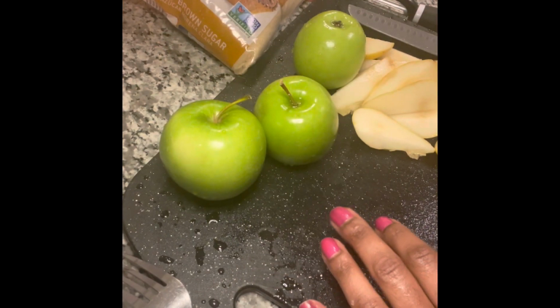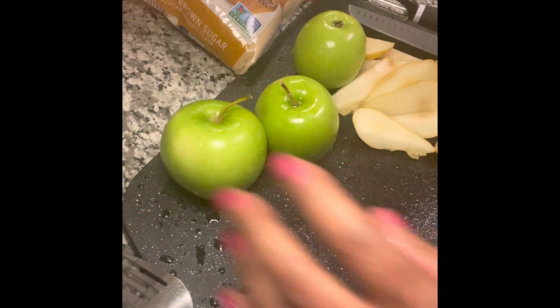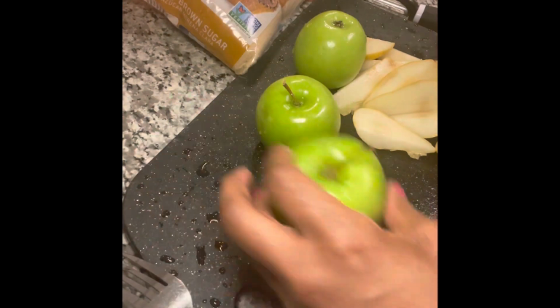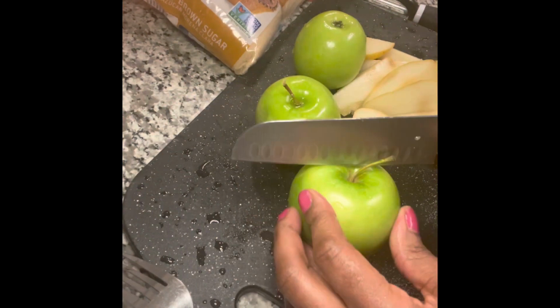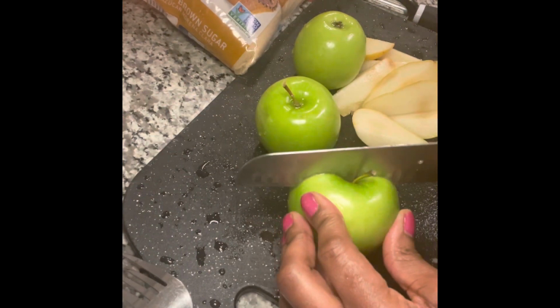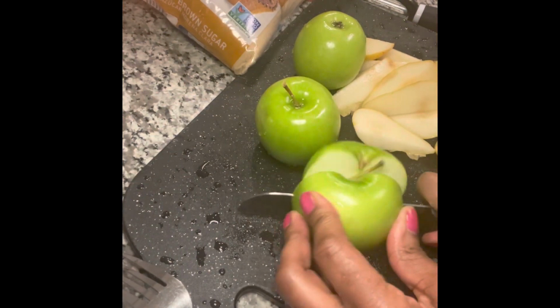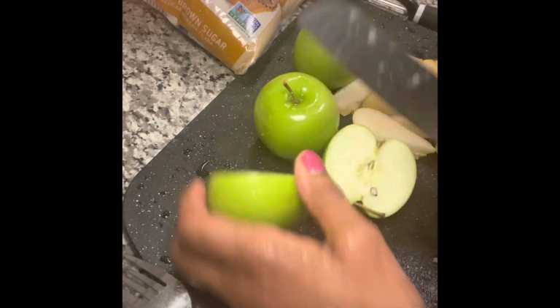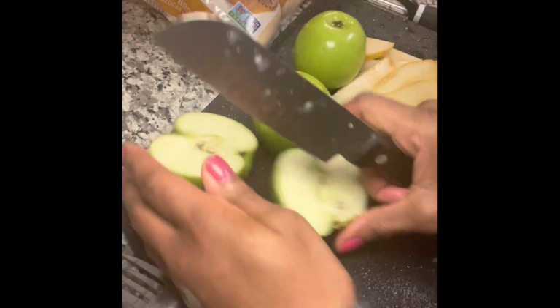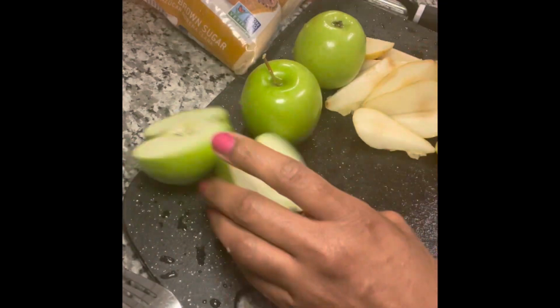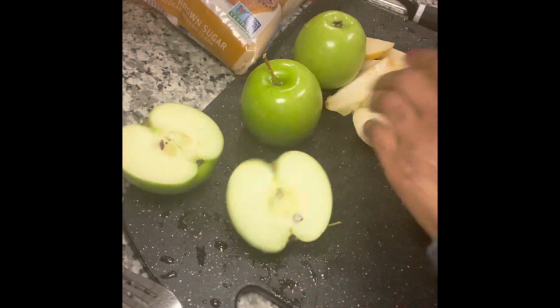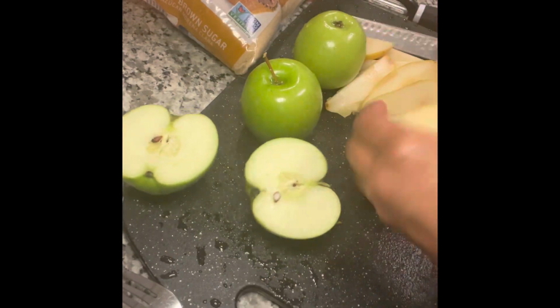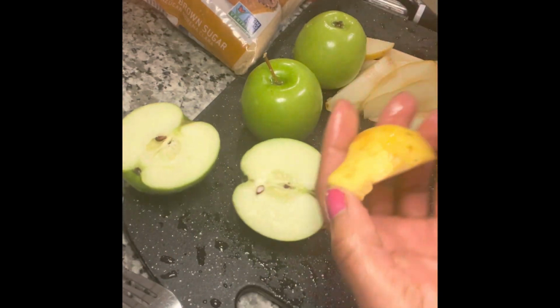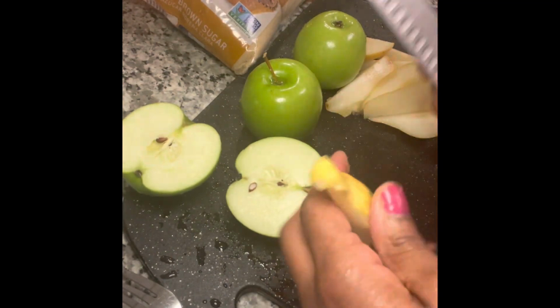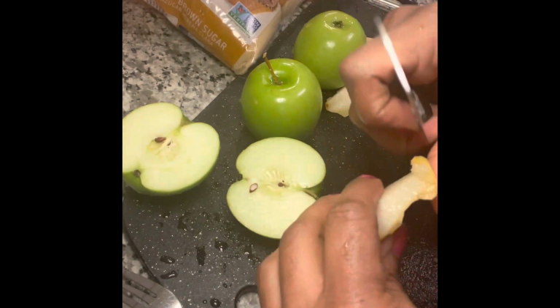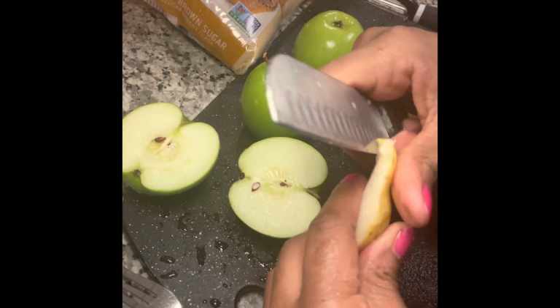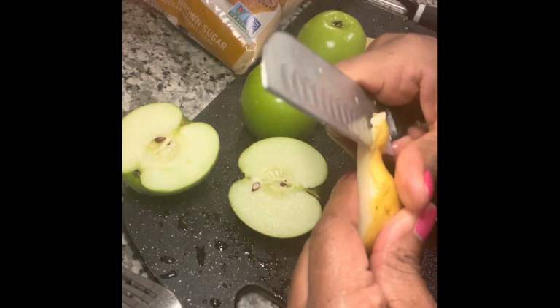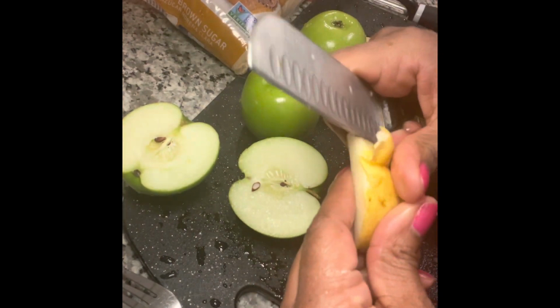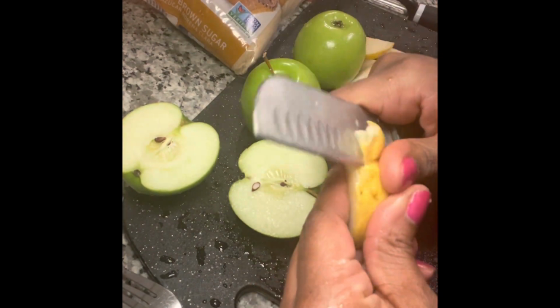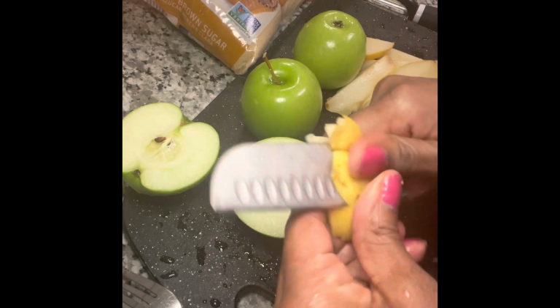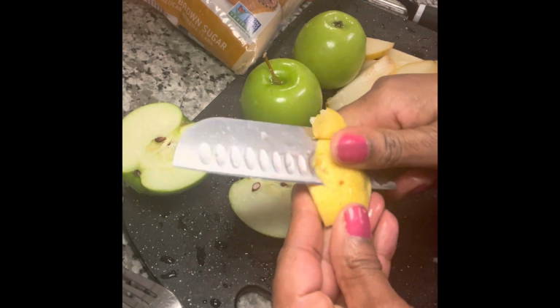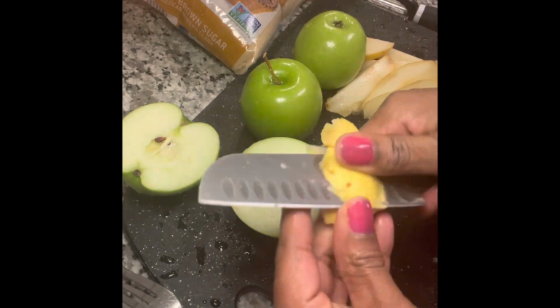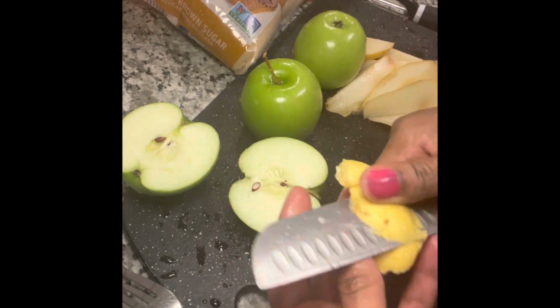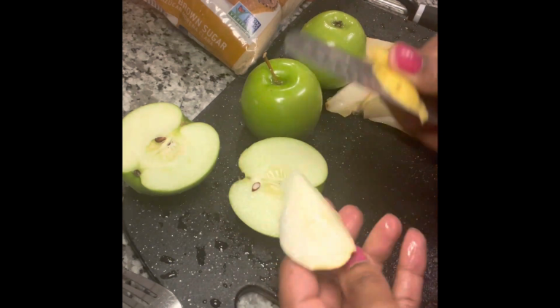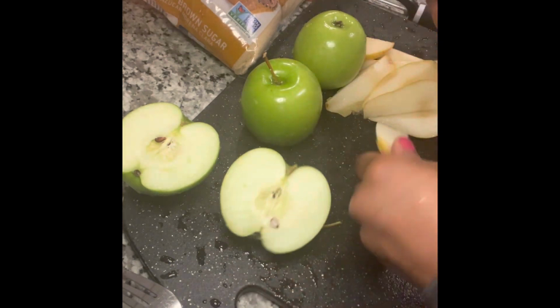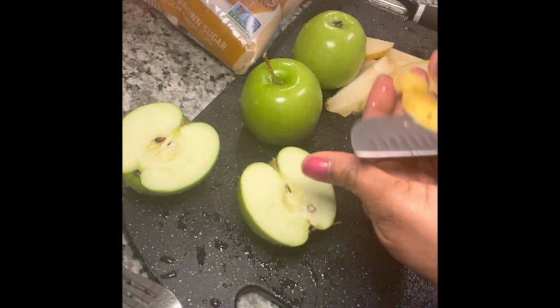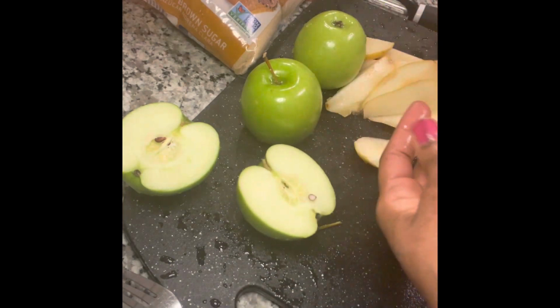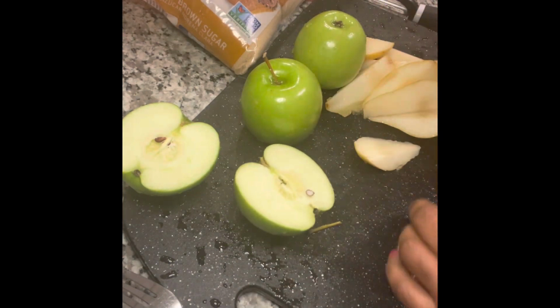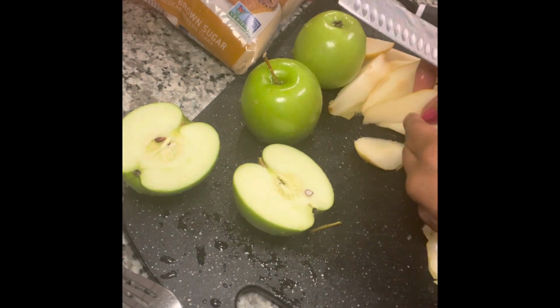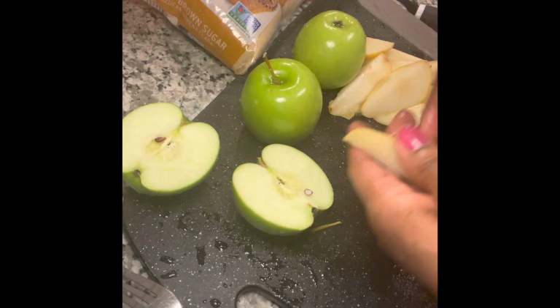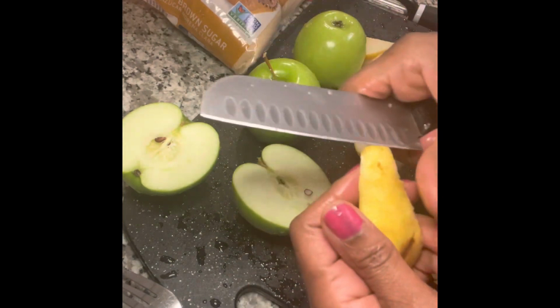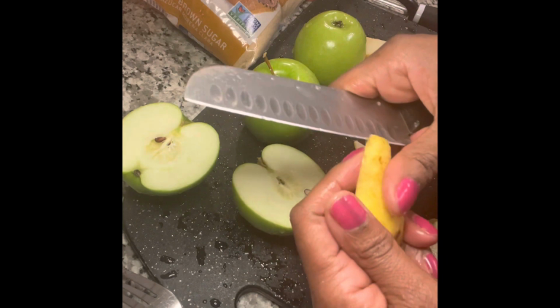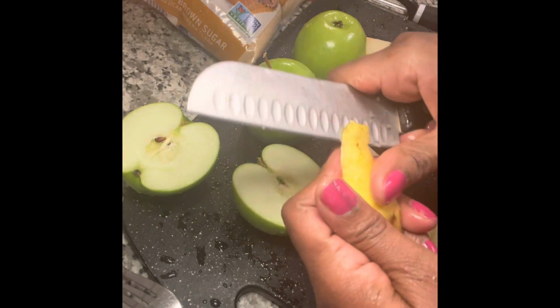I'm peeling my apples and pears. You can leave the skin on the pears if you want, but I'm going to take most of the skin off and leave them mostly skinless.